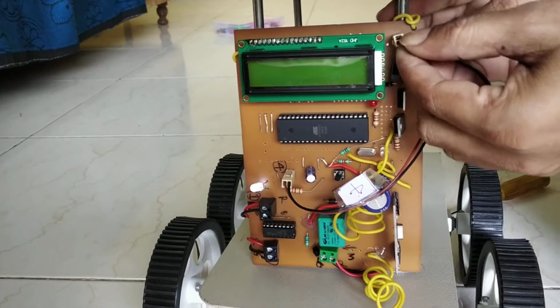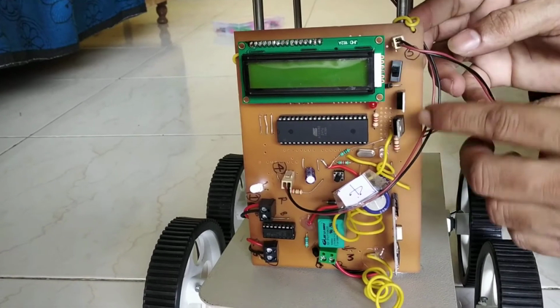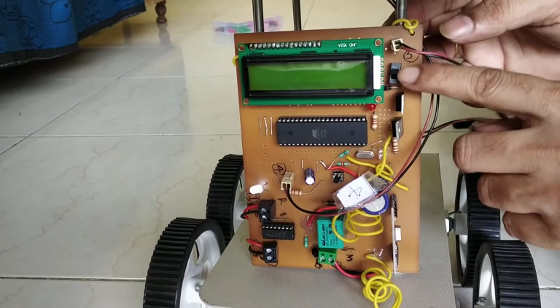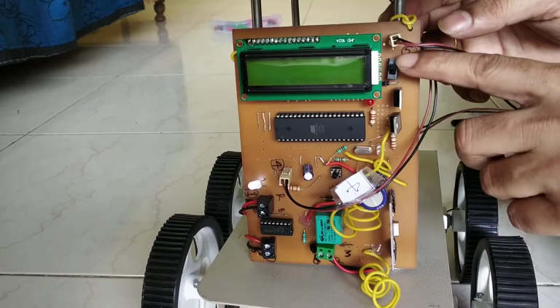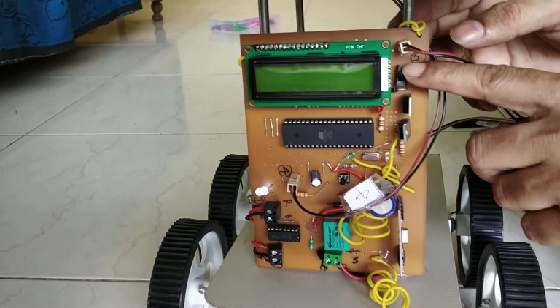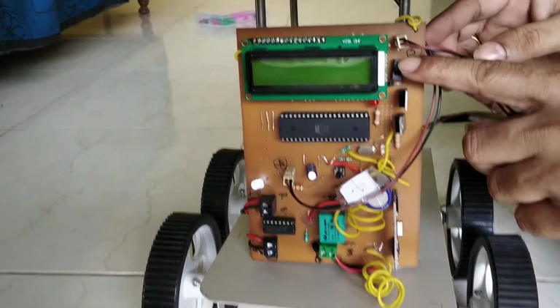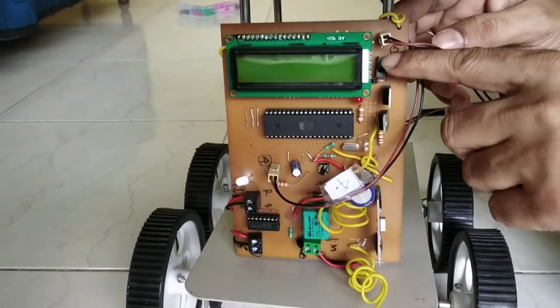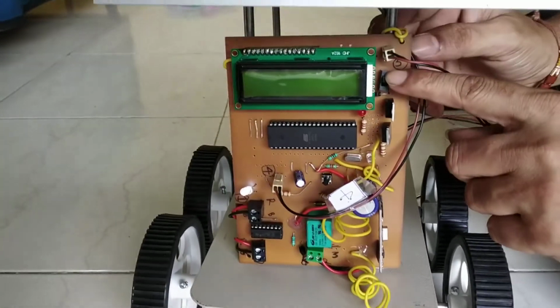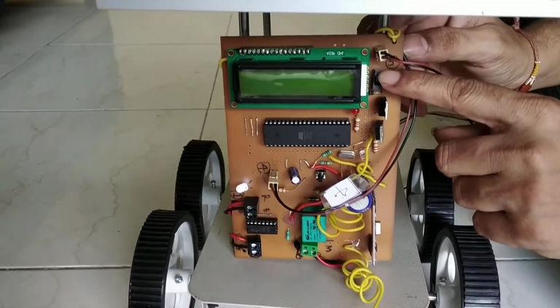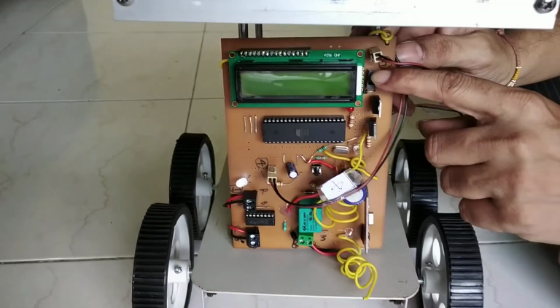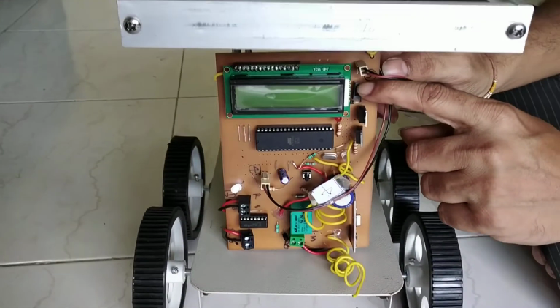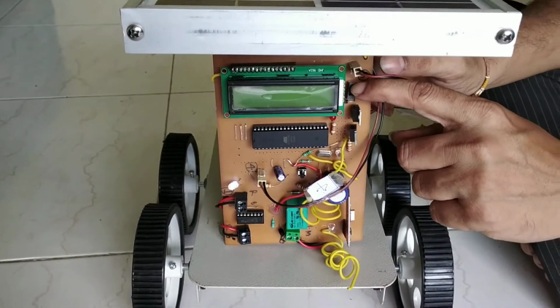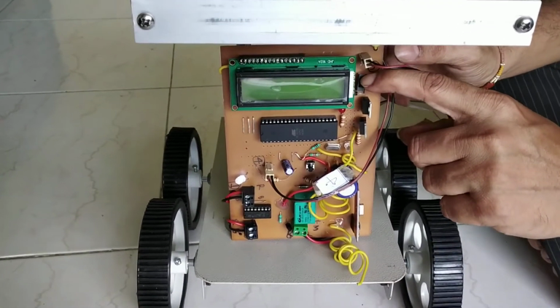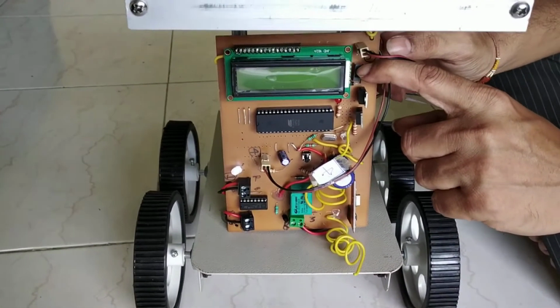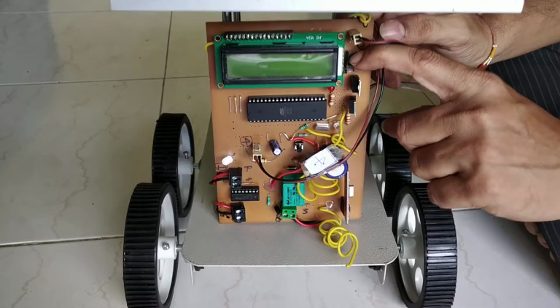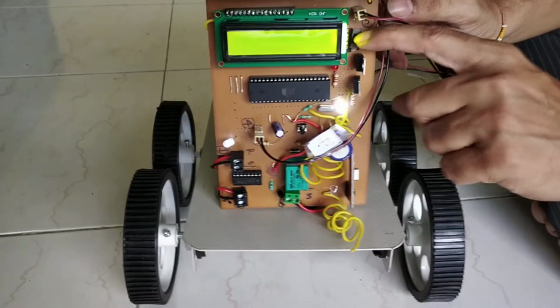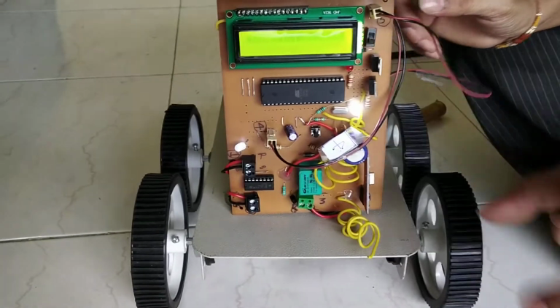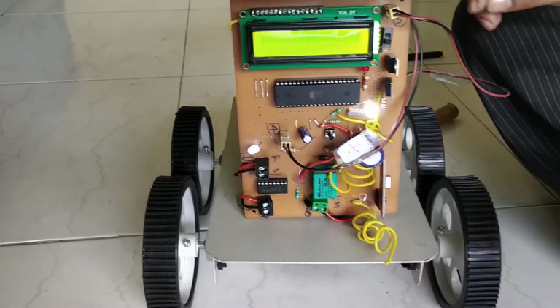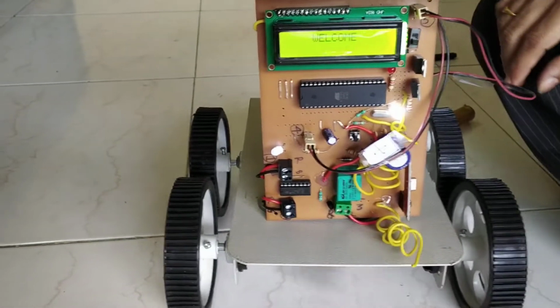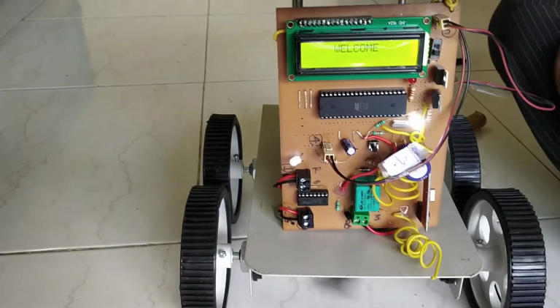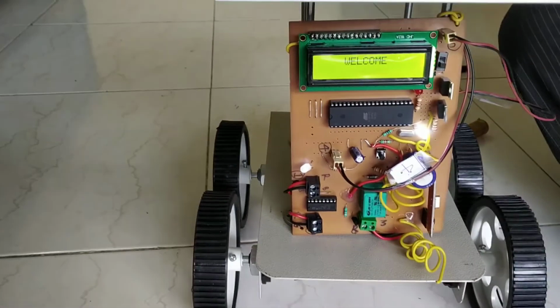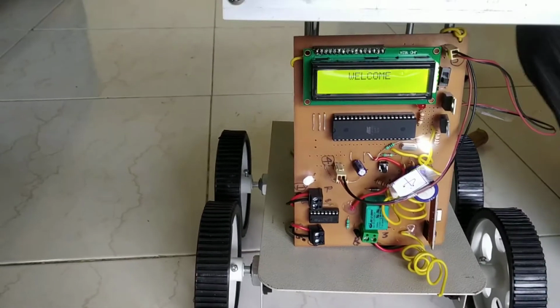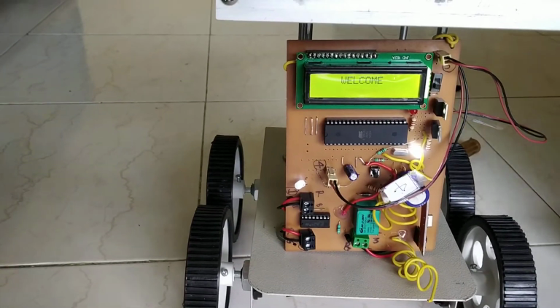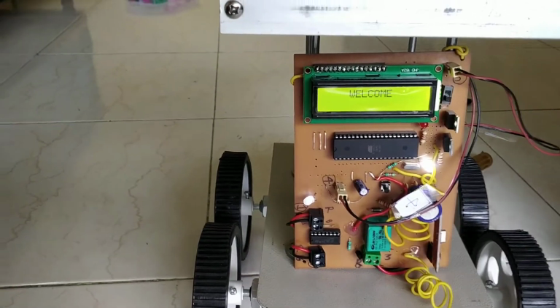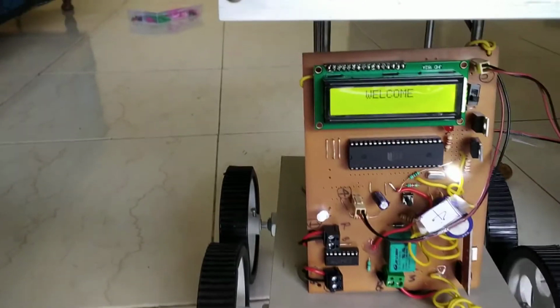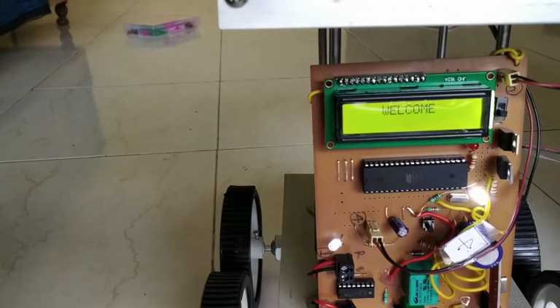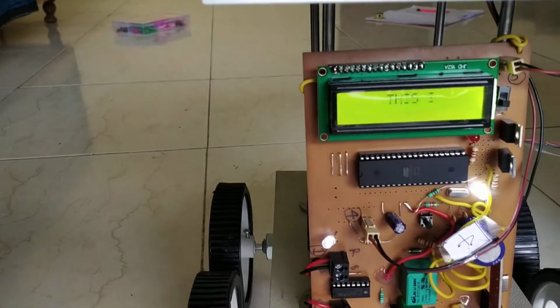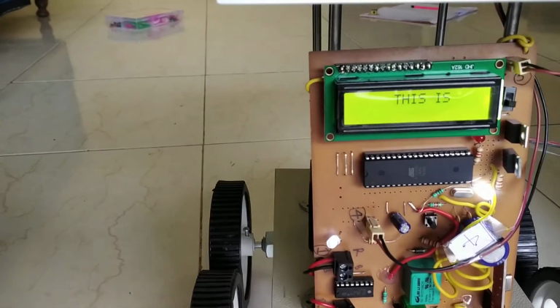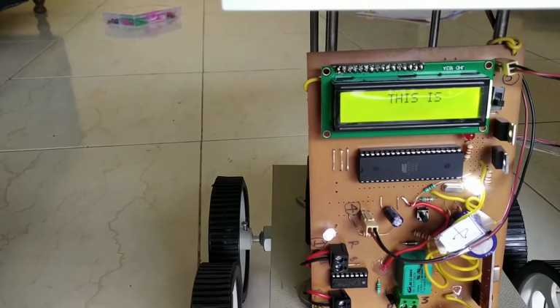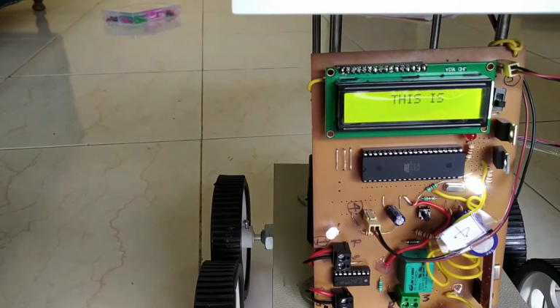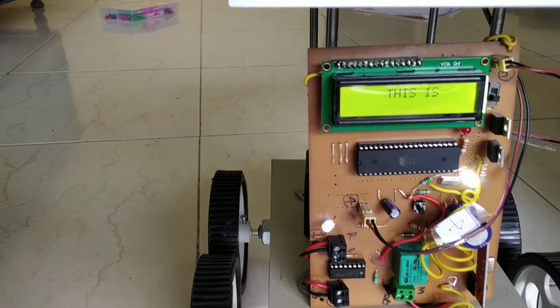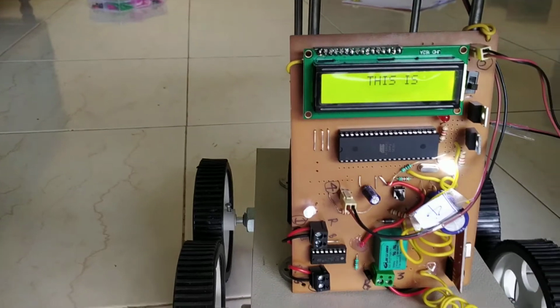And now, this is the micro sliding switch. If we press it, we will show here. So in this way the assembly is ready.